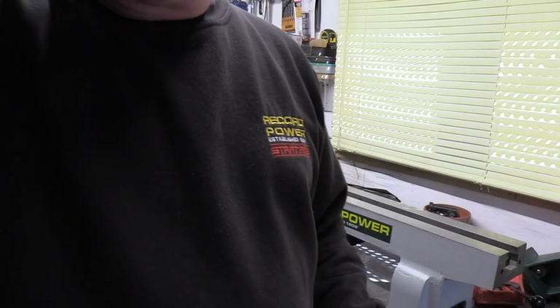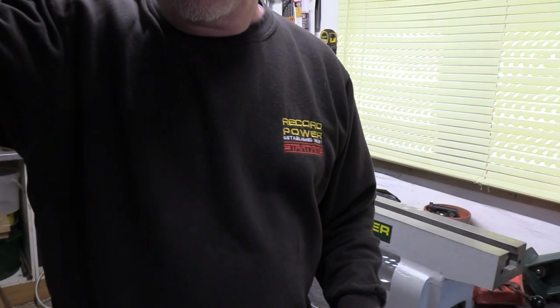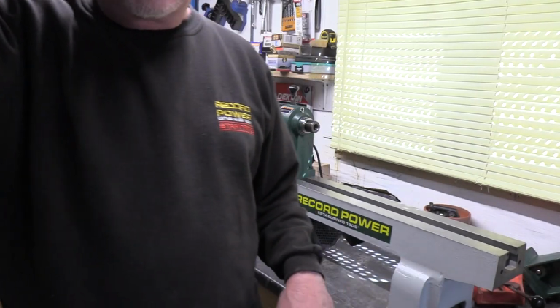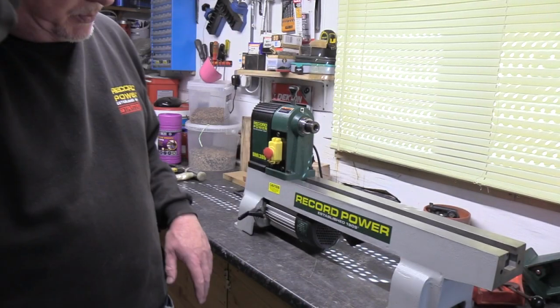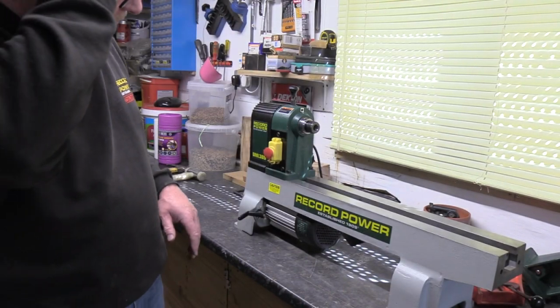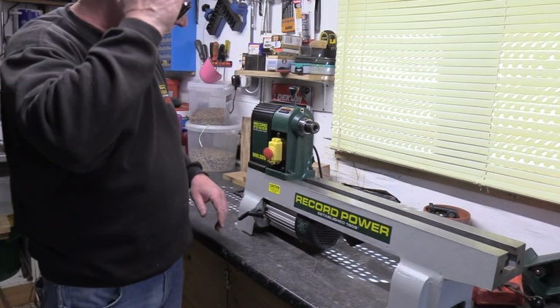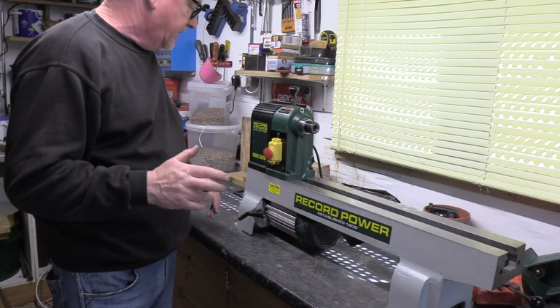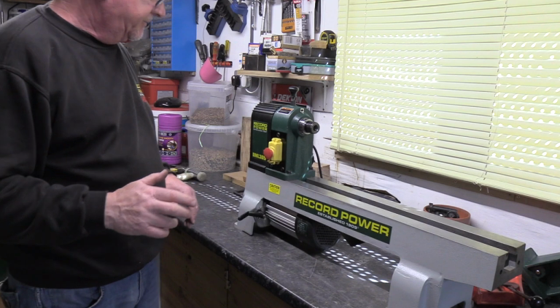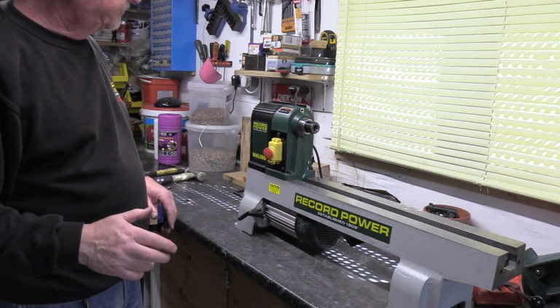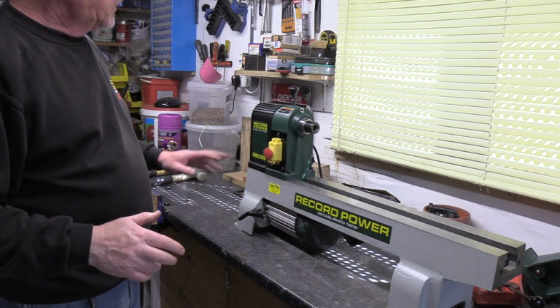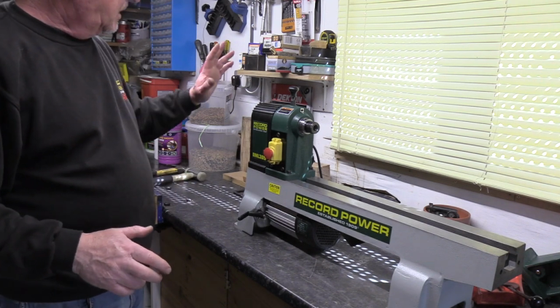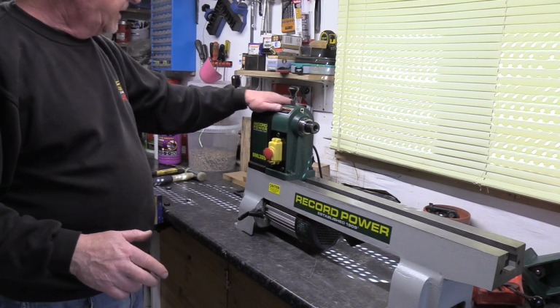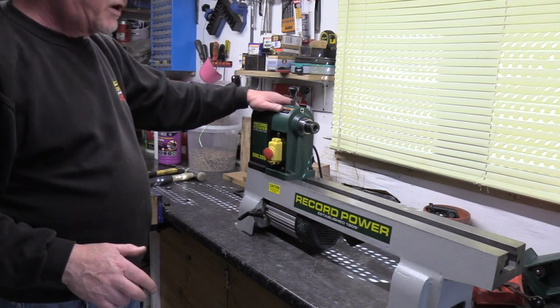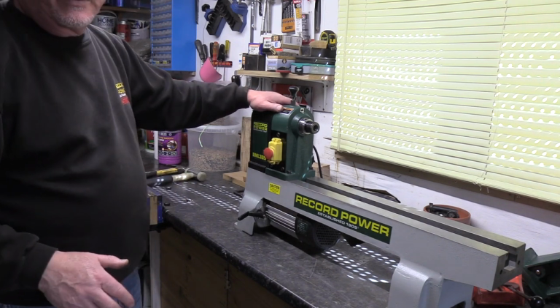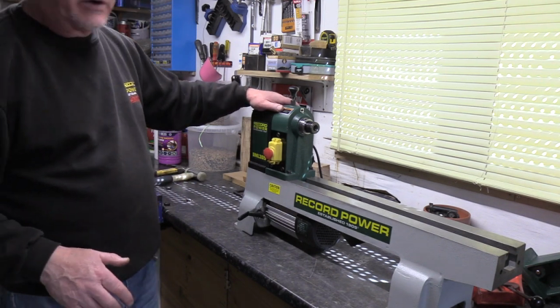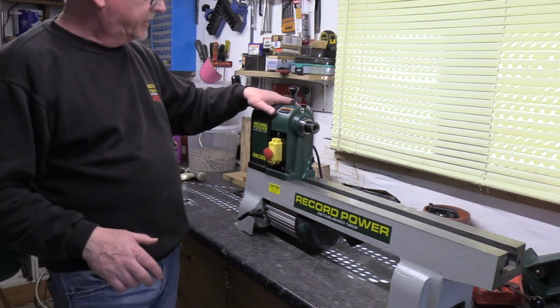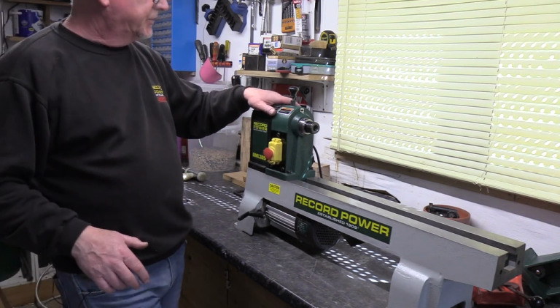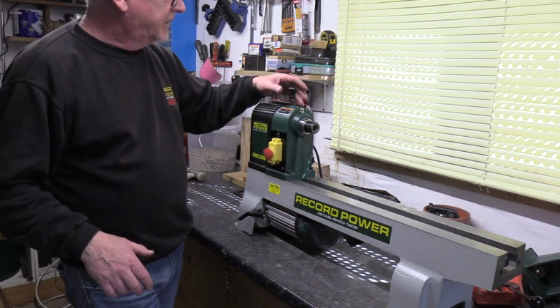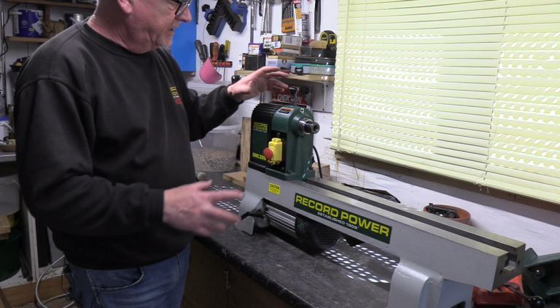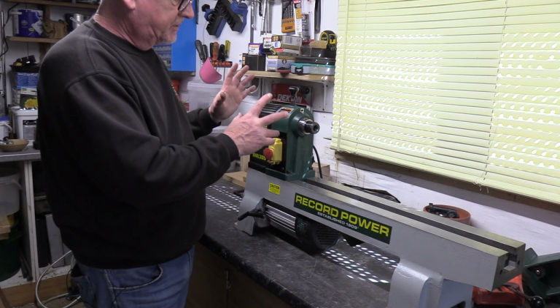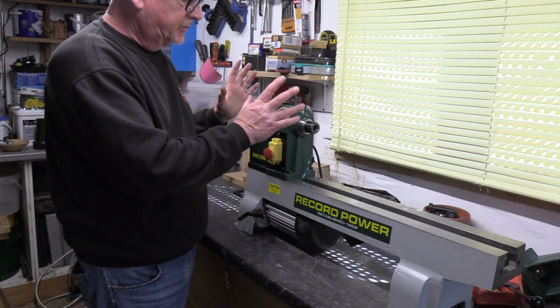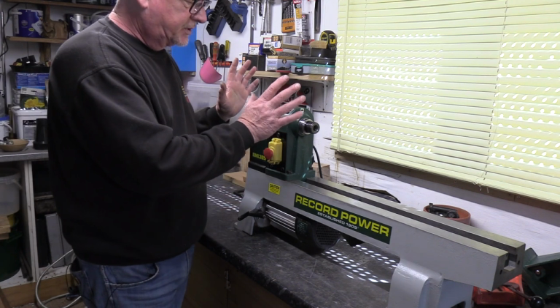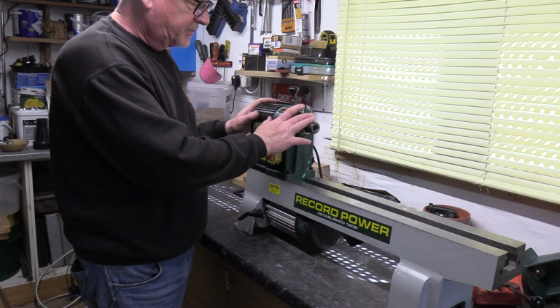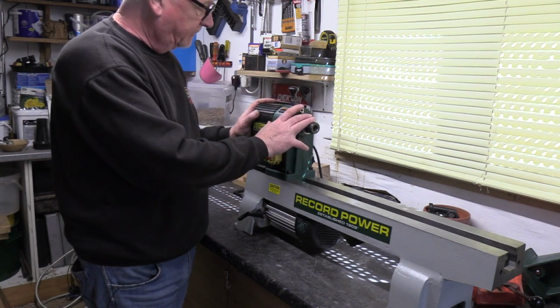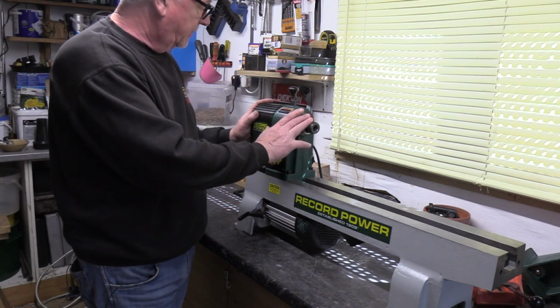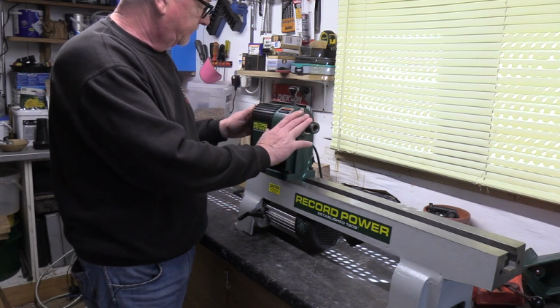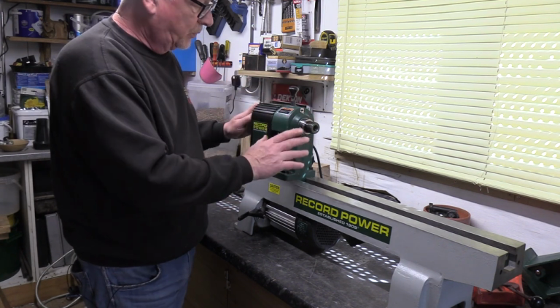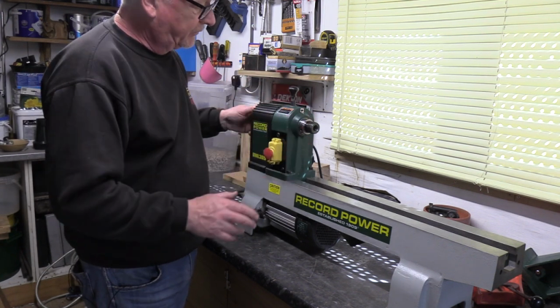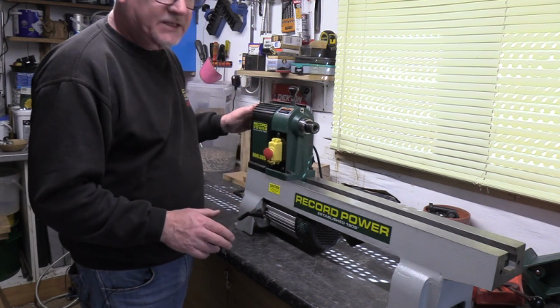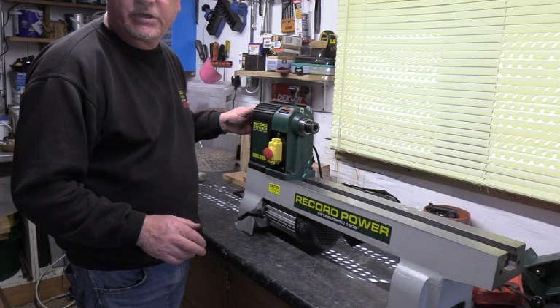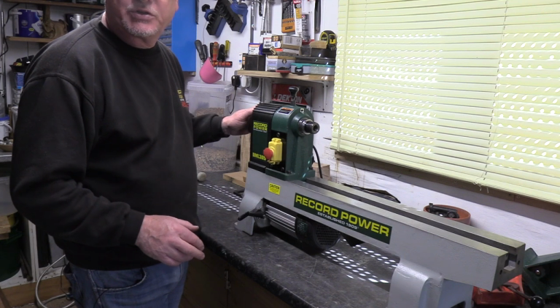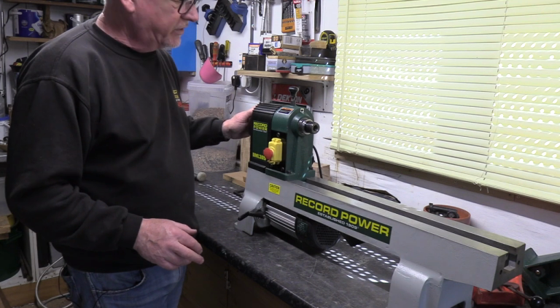Hello, it's Peter from Record again. On our 305 now, what we're looking to do is to take the spindle out so if we needed to we could change some bearings.